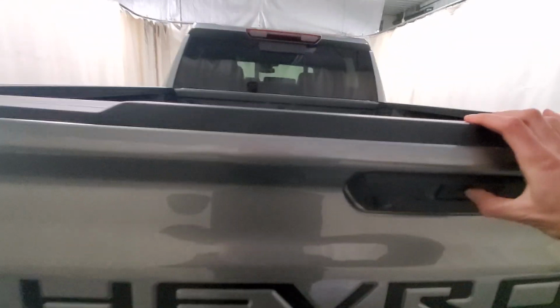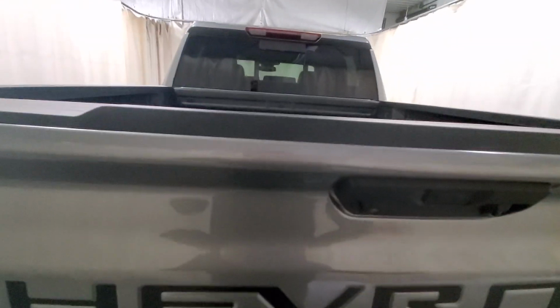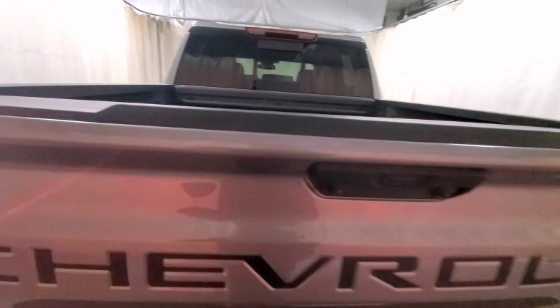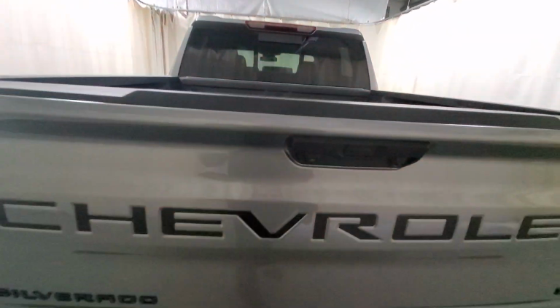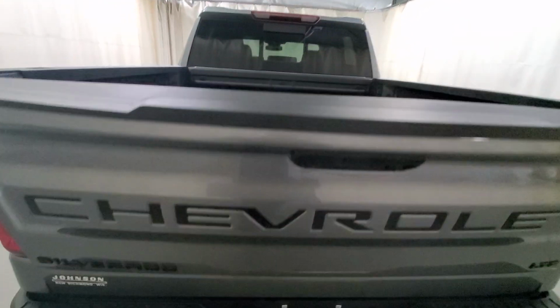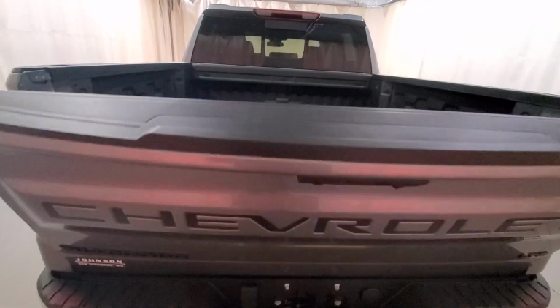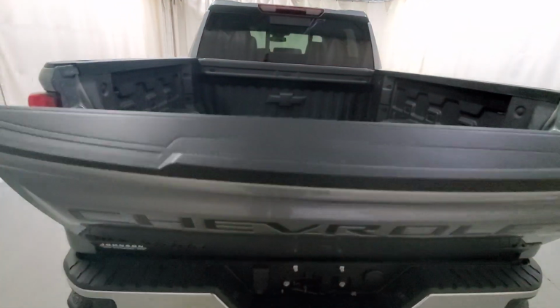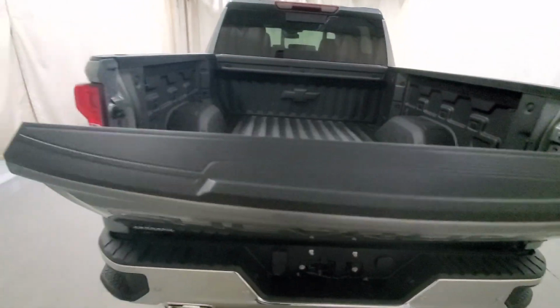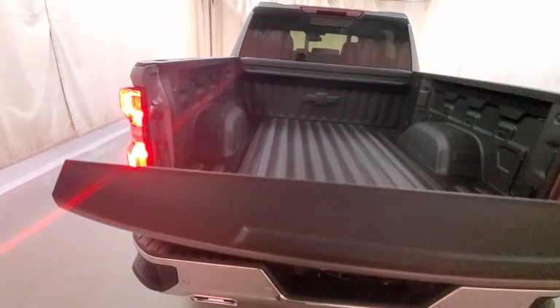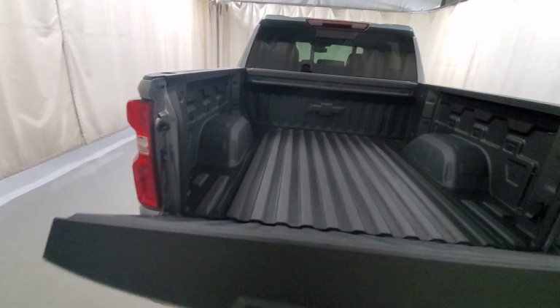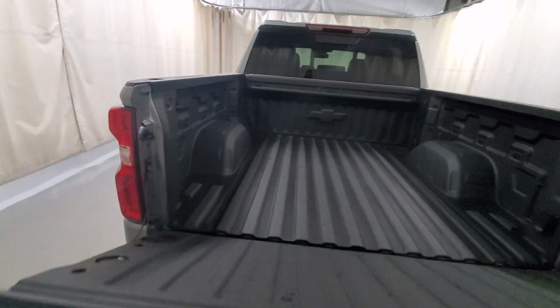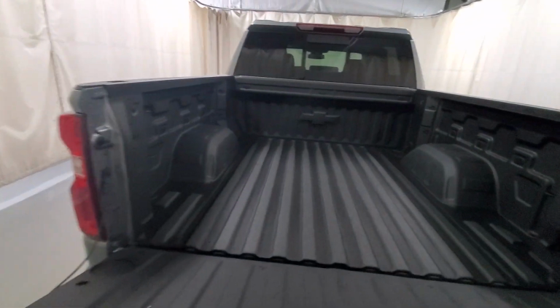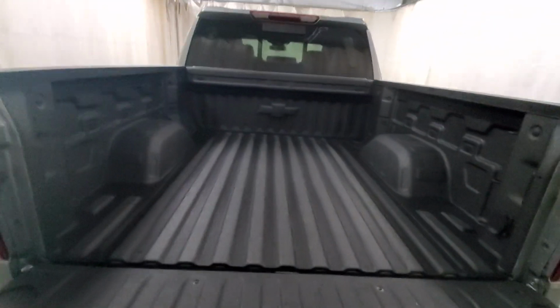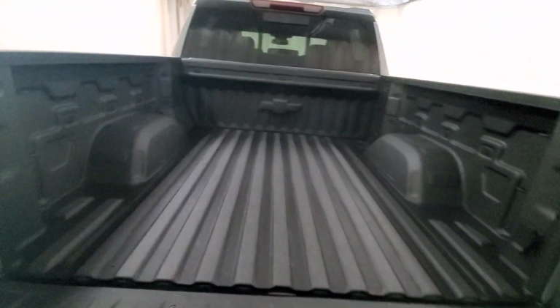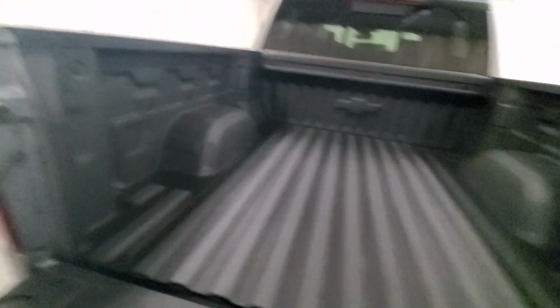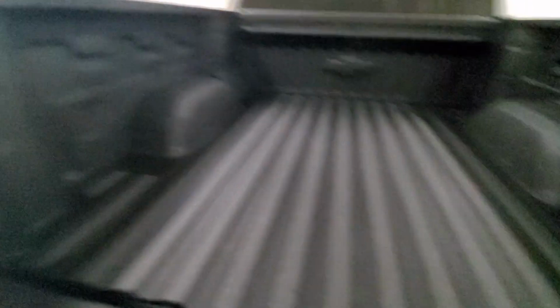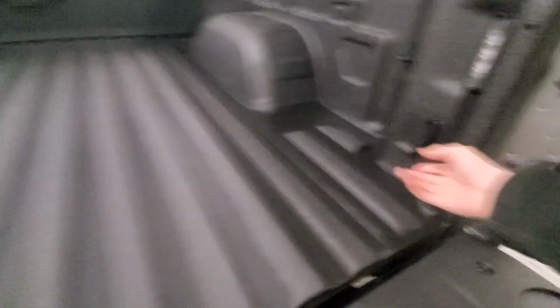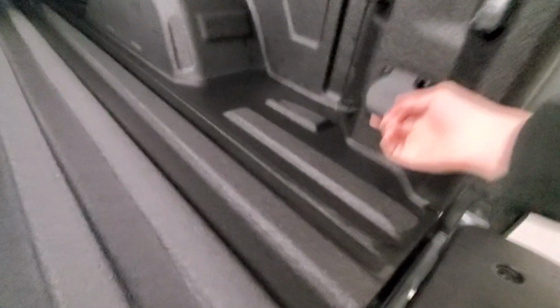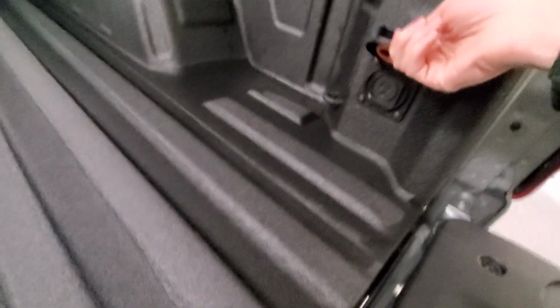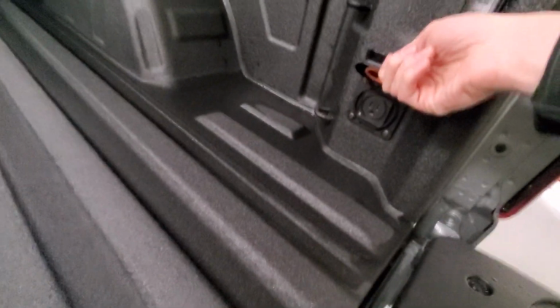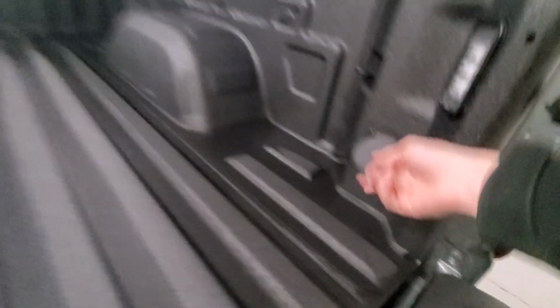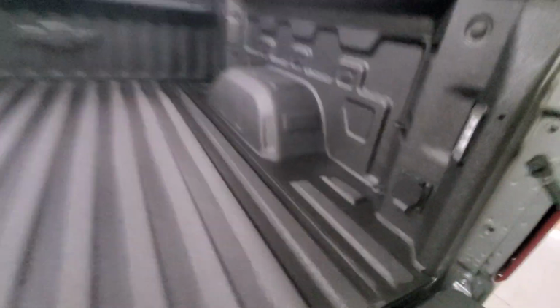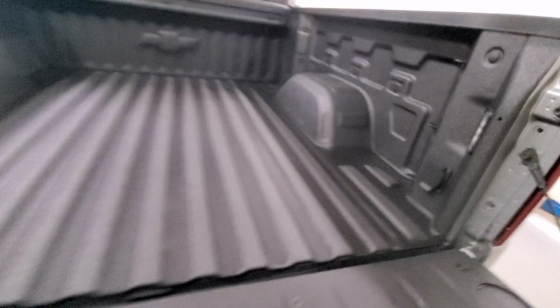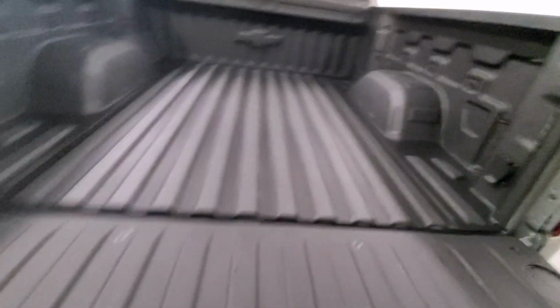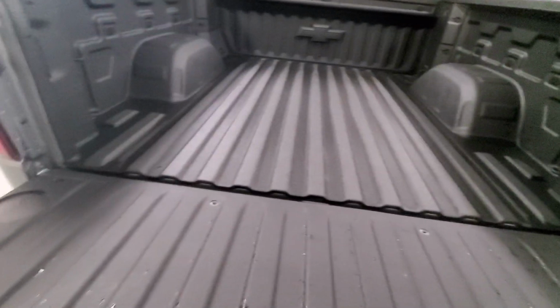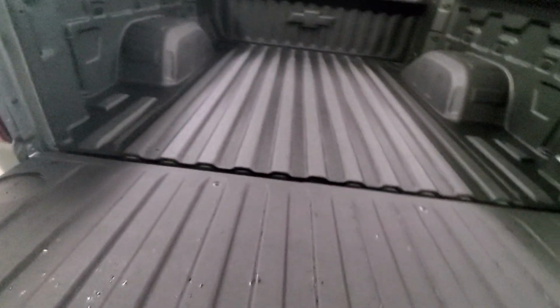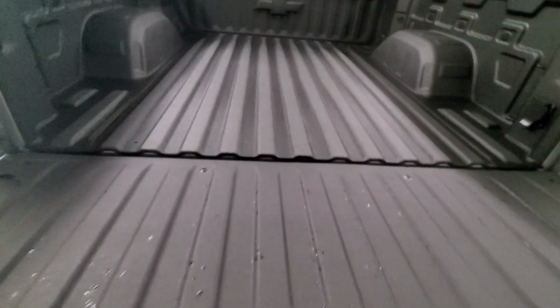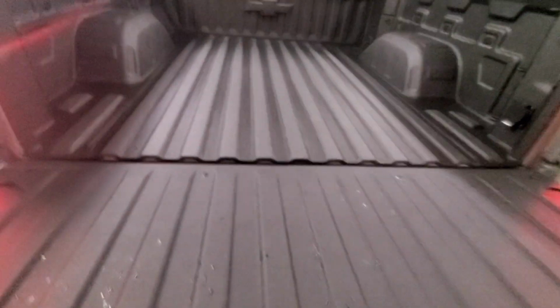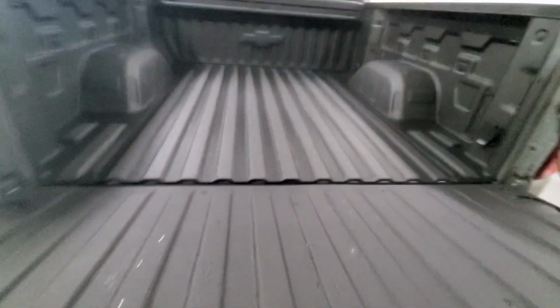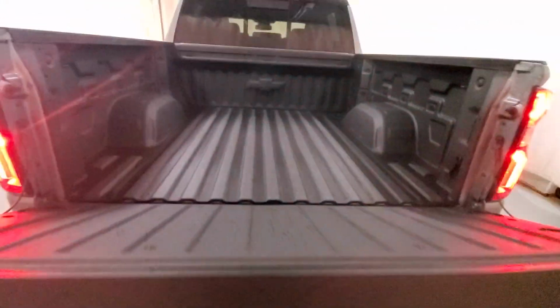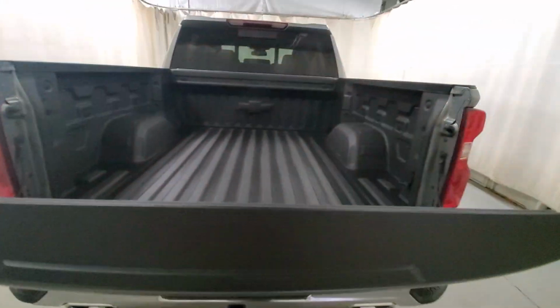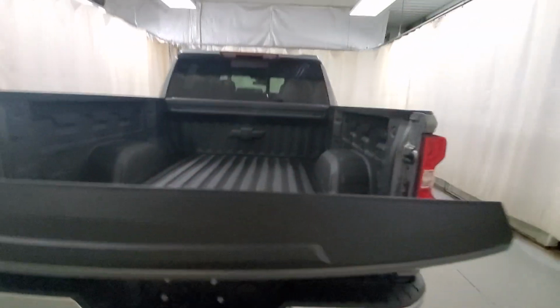Back here we have the power tailgate, both up and down. Nice spray-in bed liner with onboard power here also. Just hit the button here and the tailgate will go back up as well.